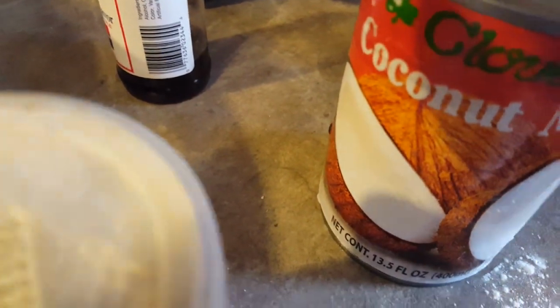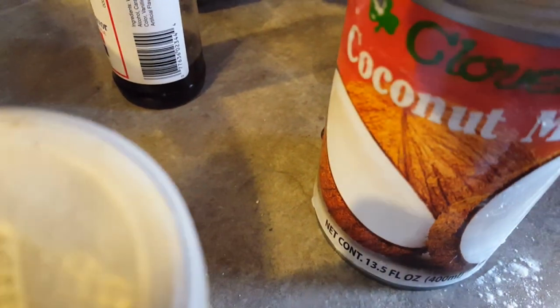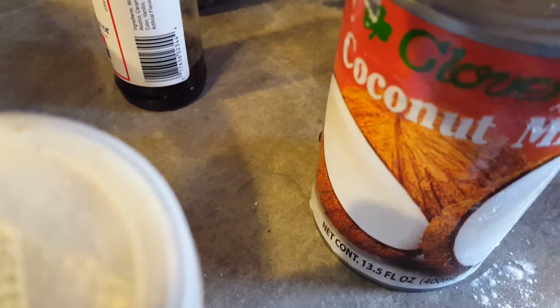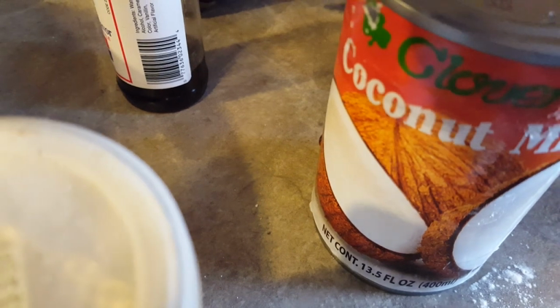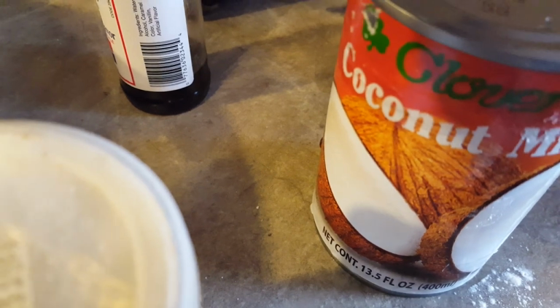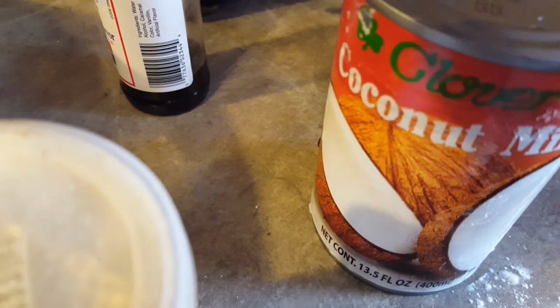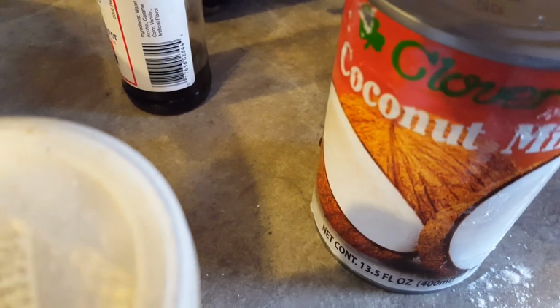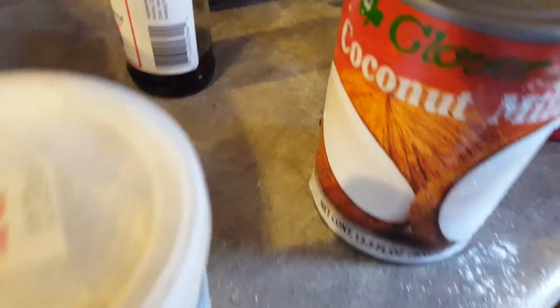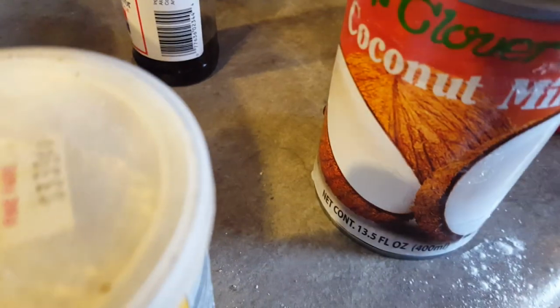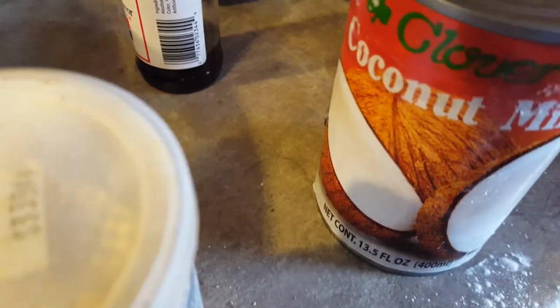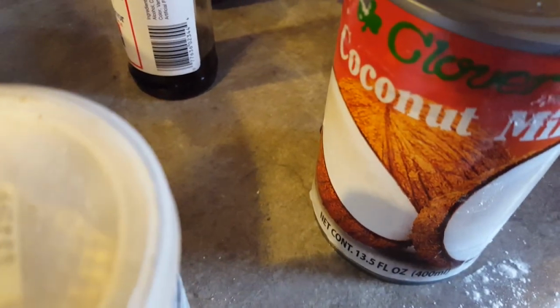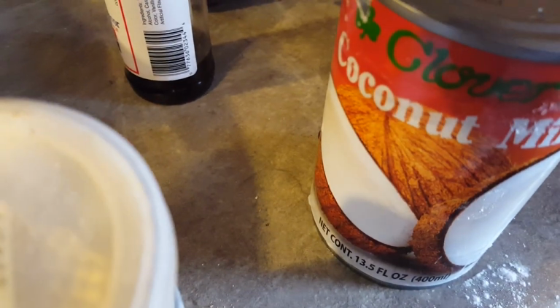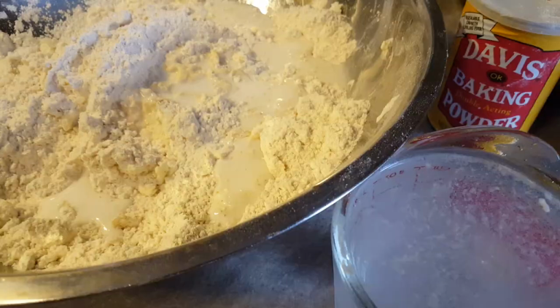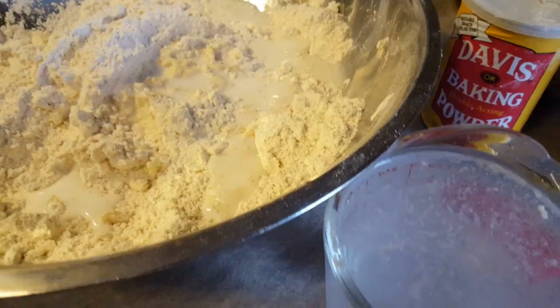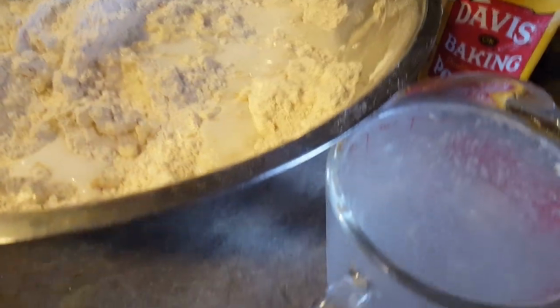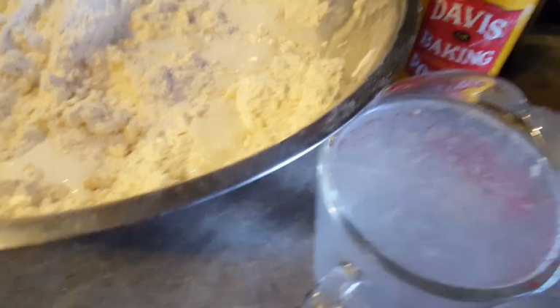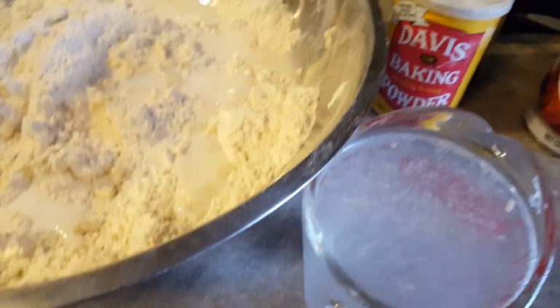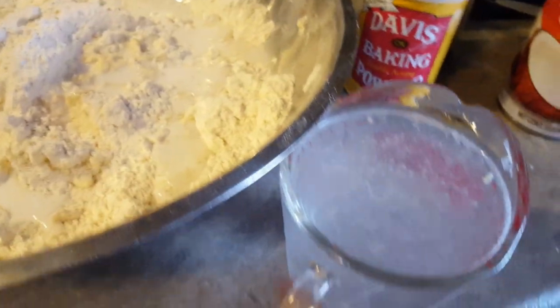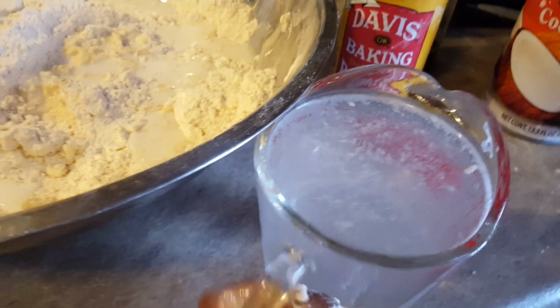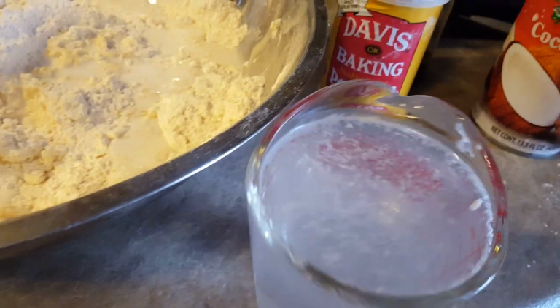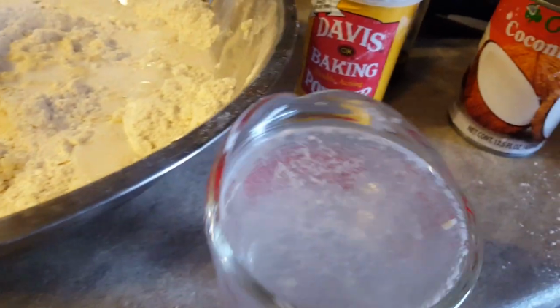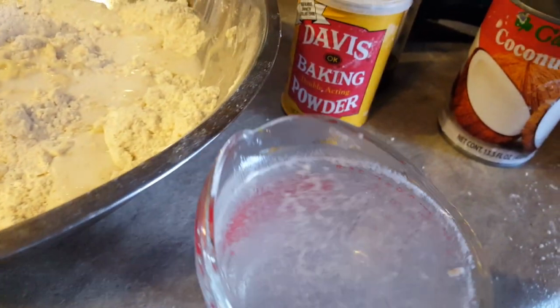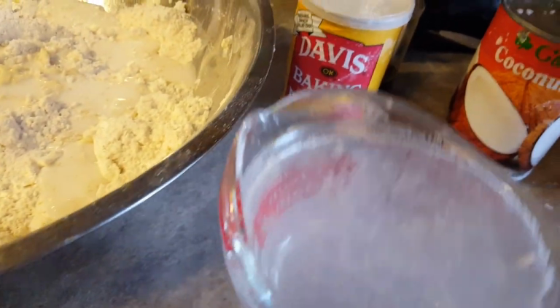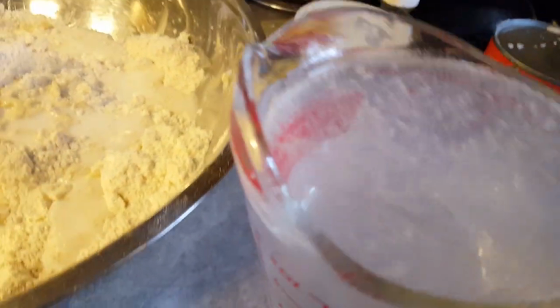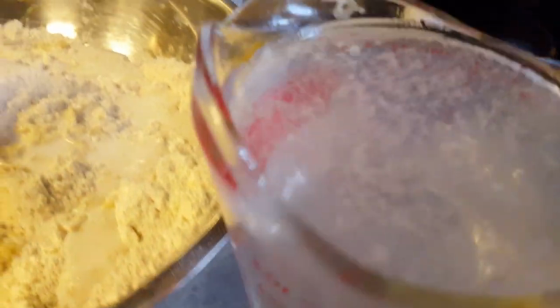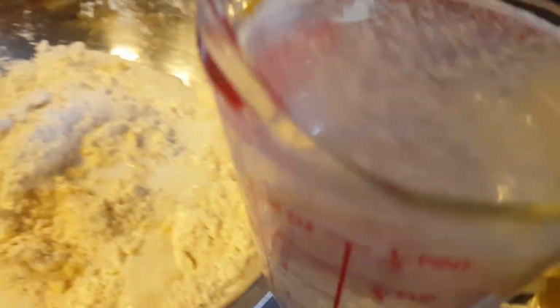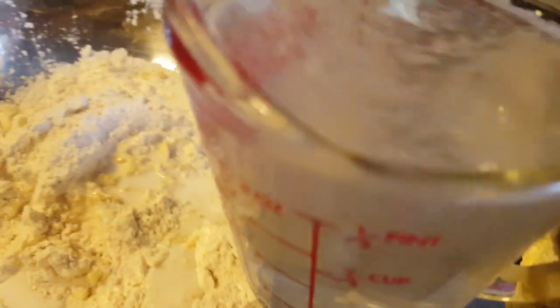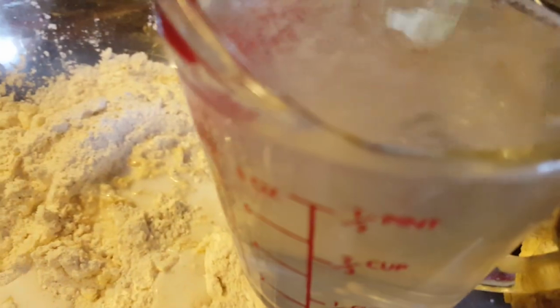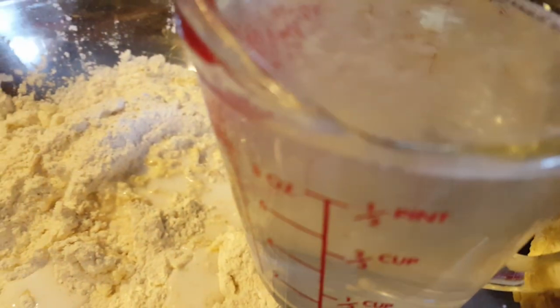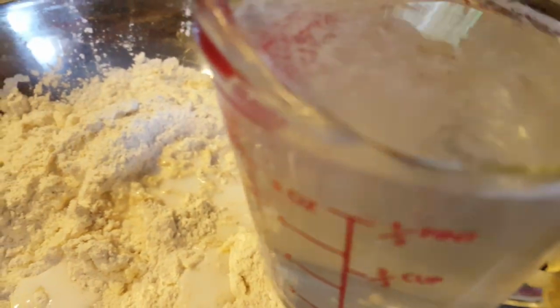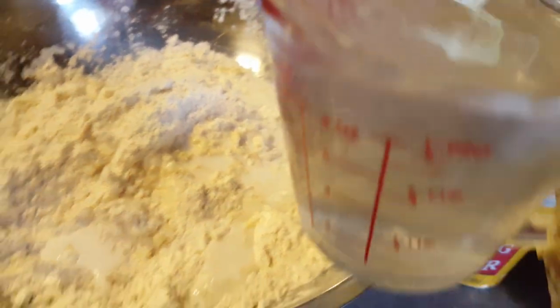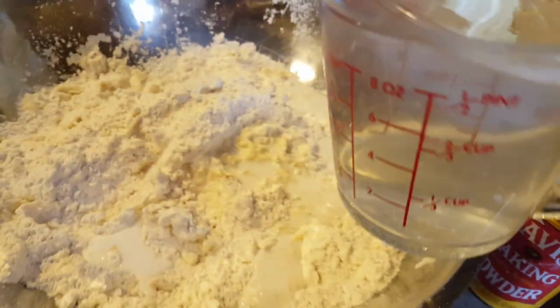I am going to use like half of a tin of coconut milk, and one cup of warm water will be added.